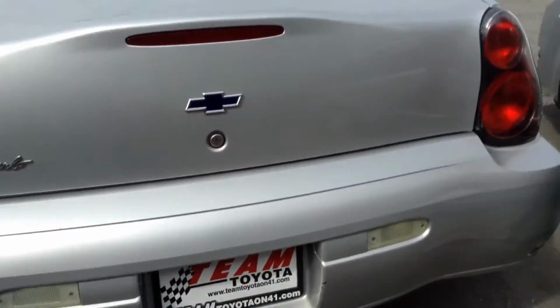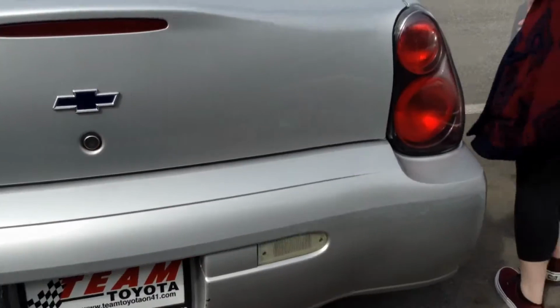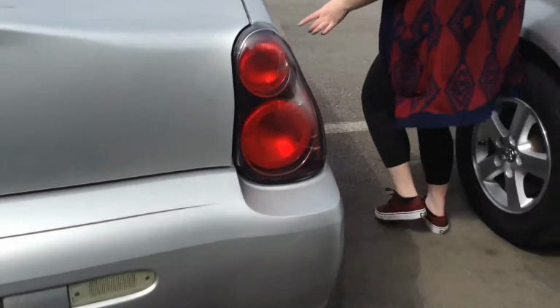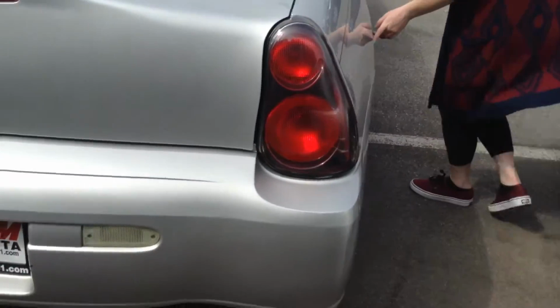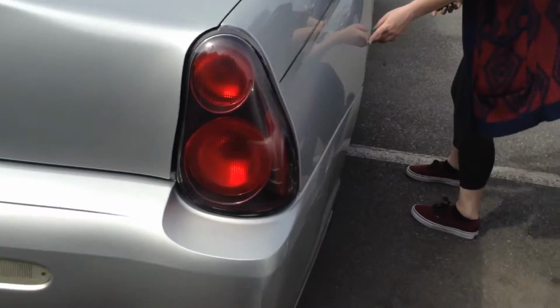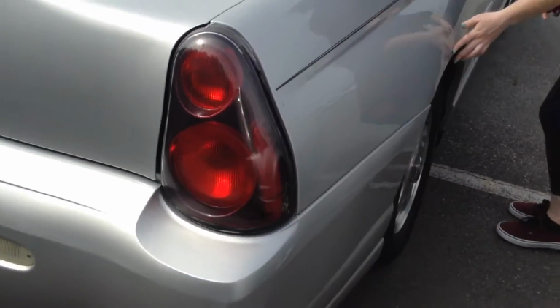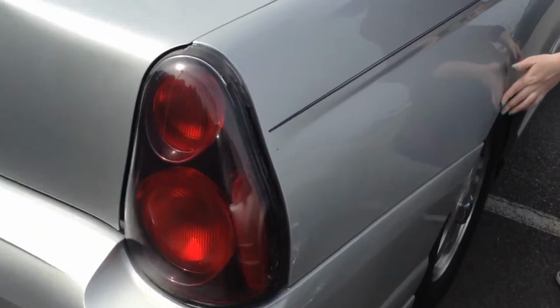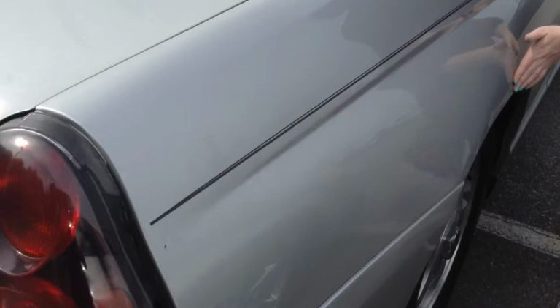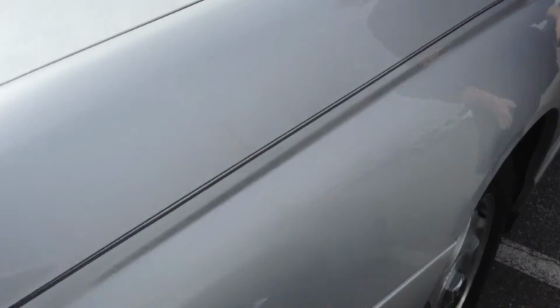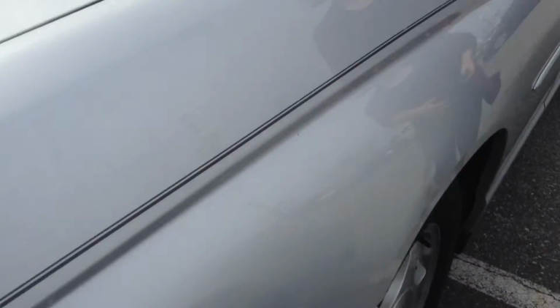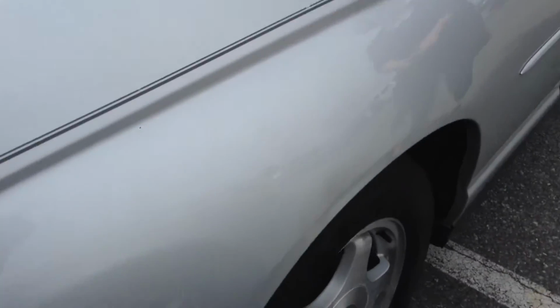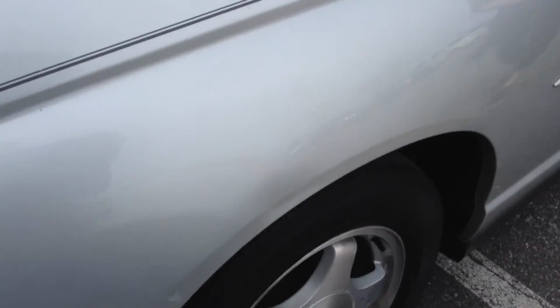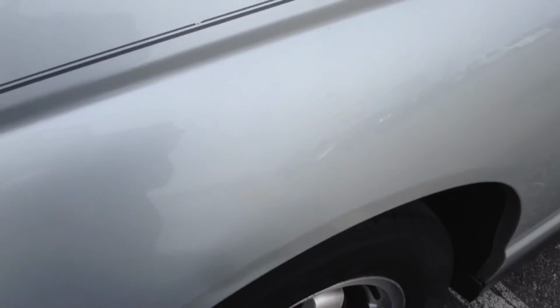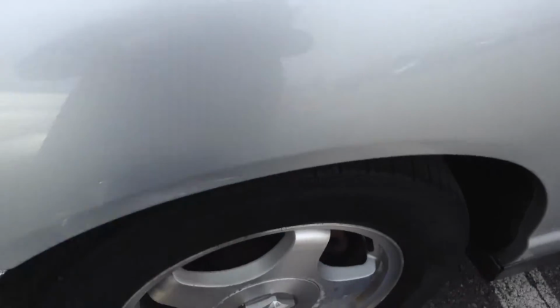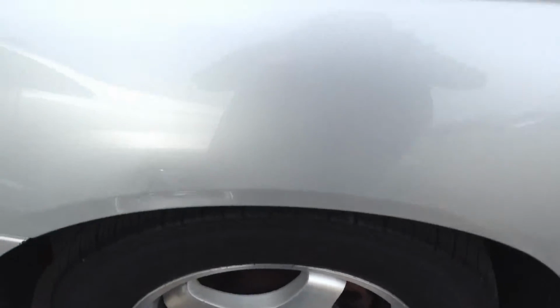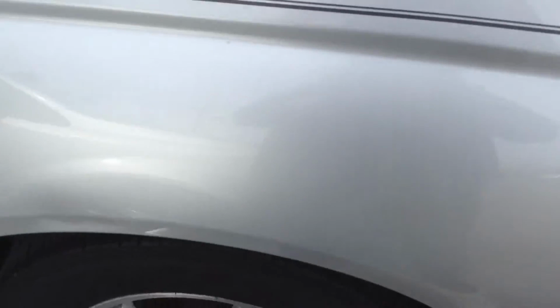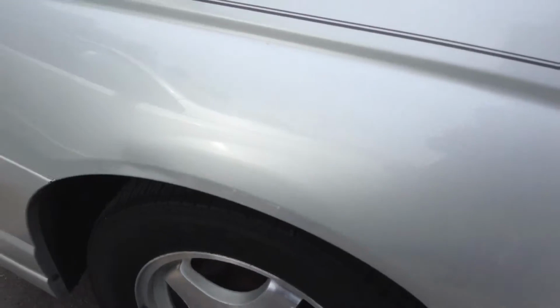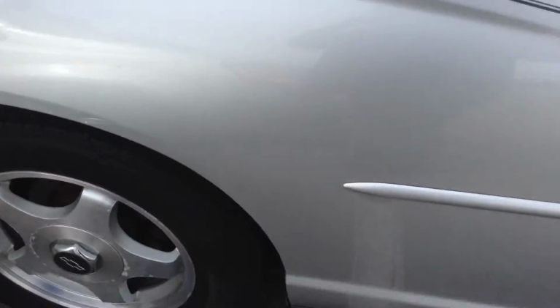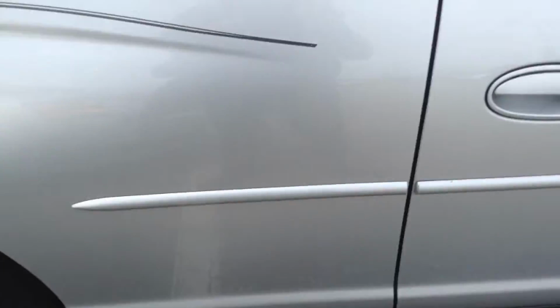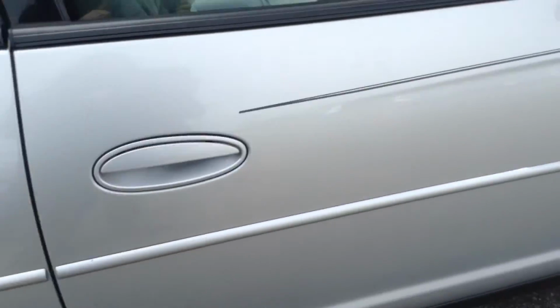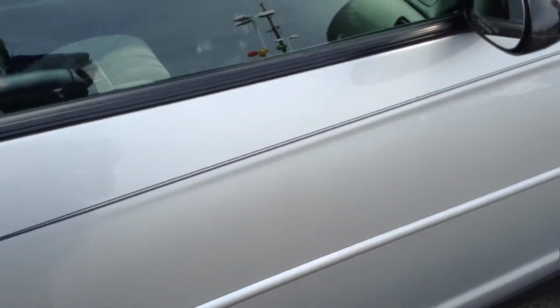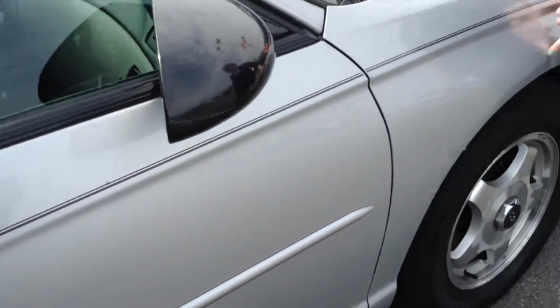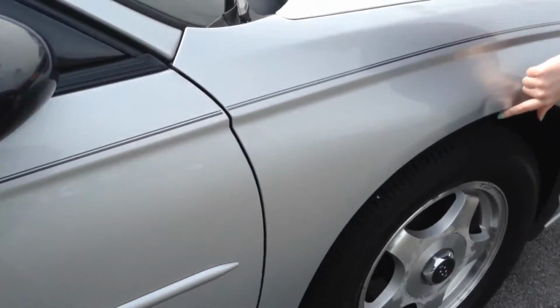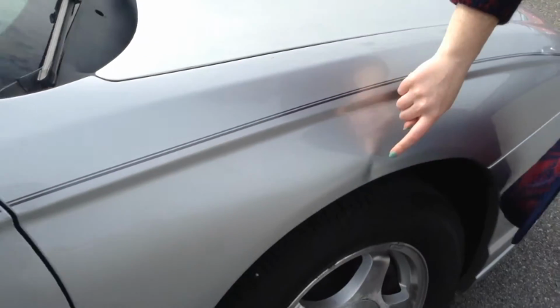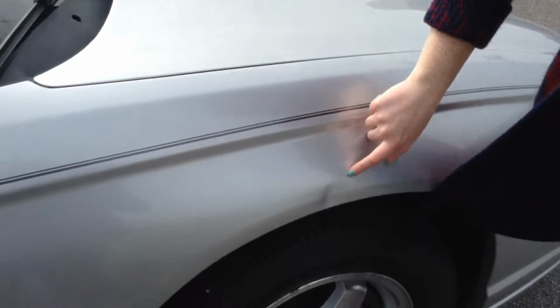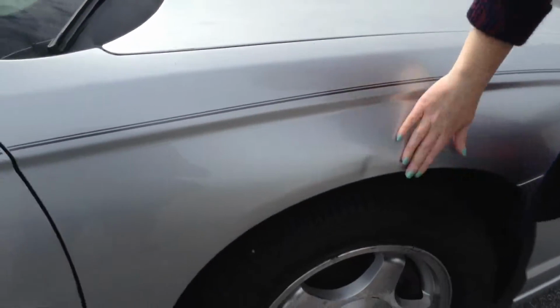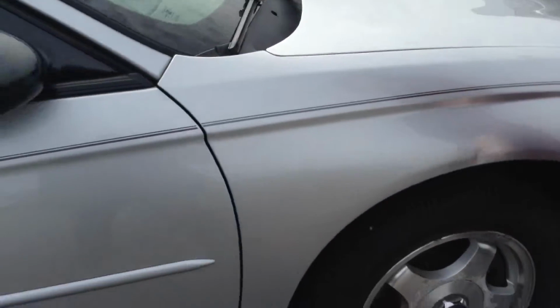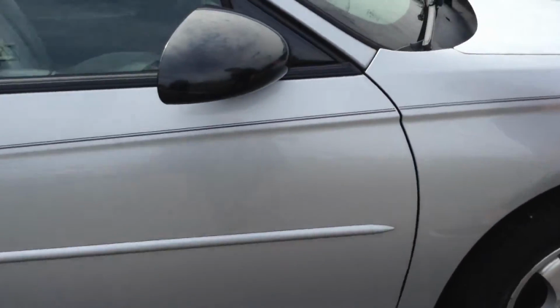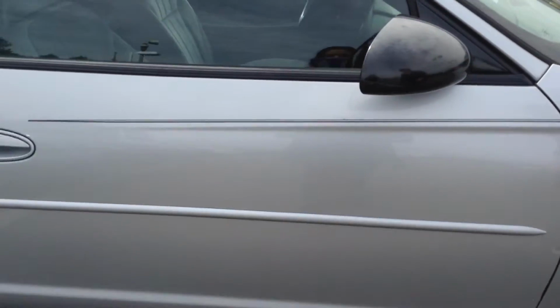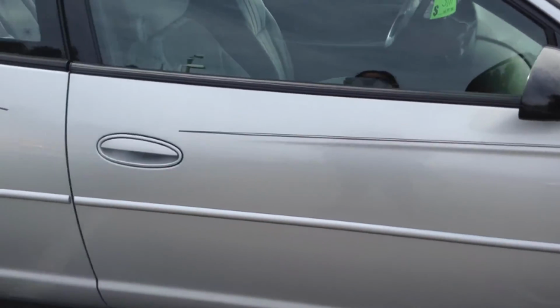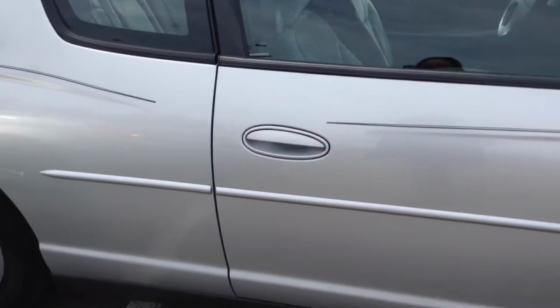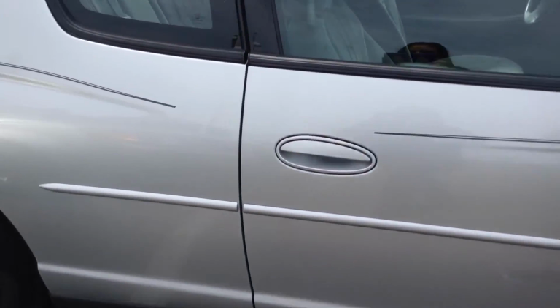There is a dent here, if the camera can pick that up. And then there is also a dent here, which is a little bit more noticeable. Overall, I'd probably give the exterior a 6 out of 10.